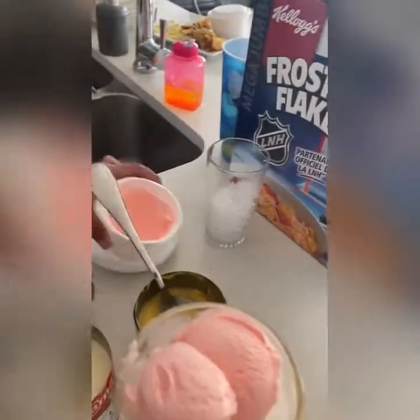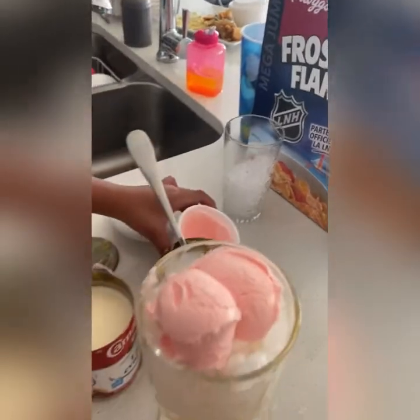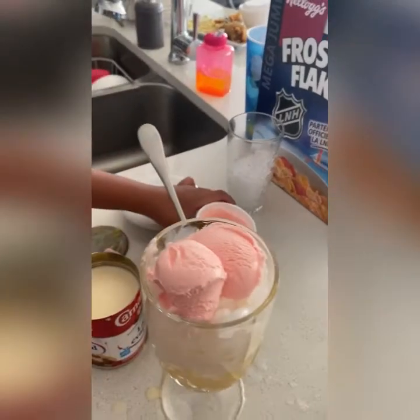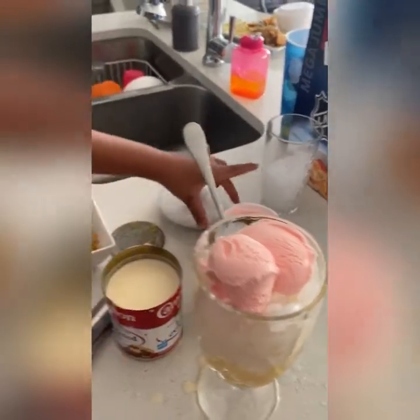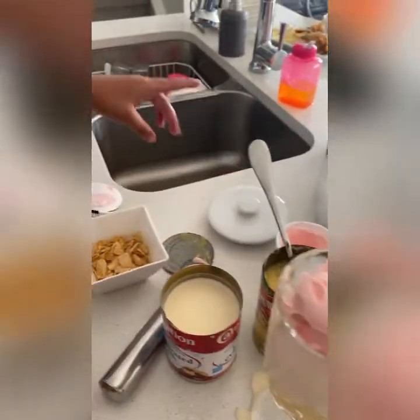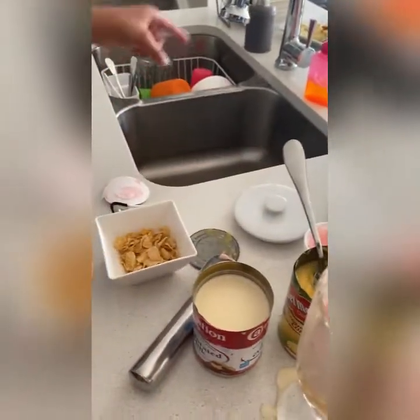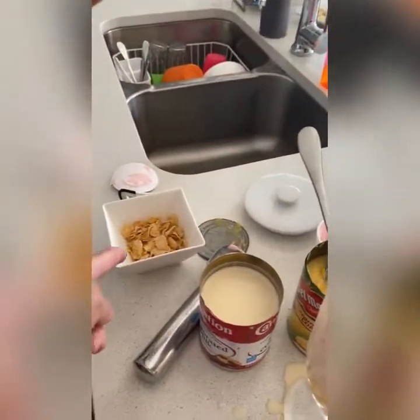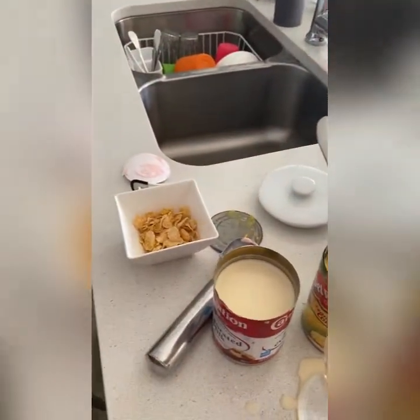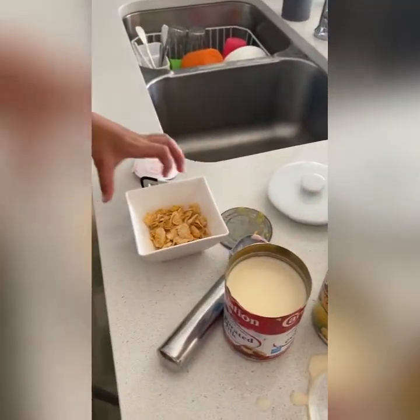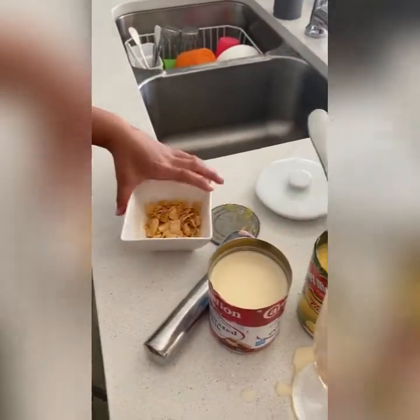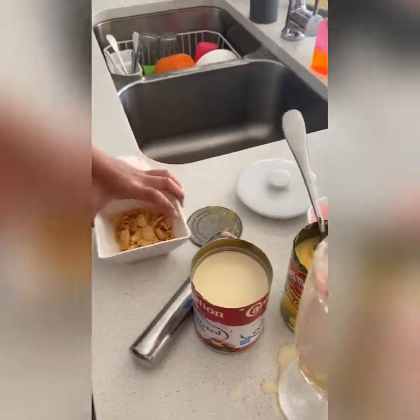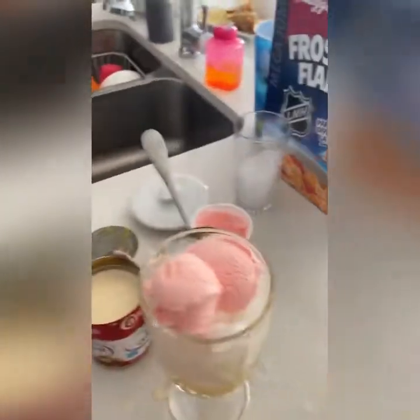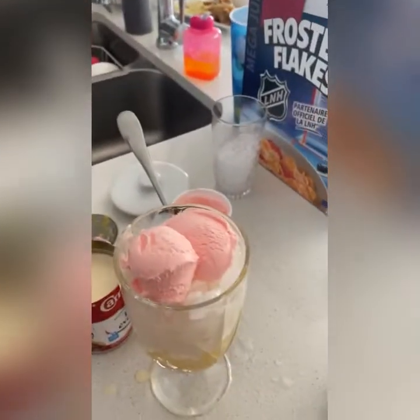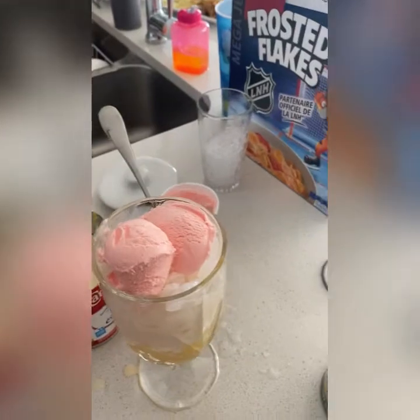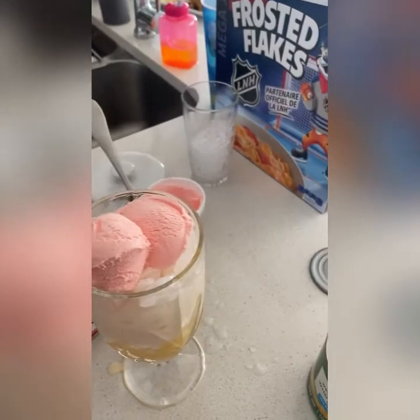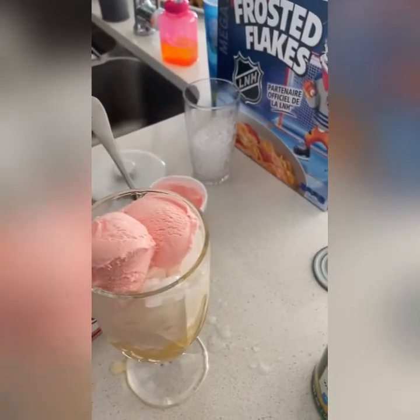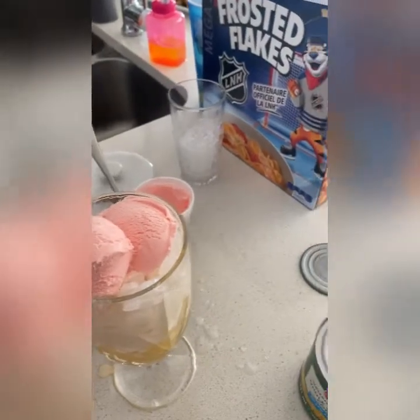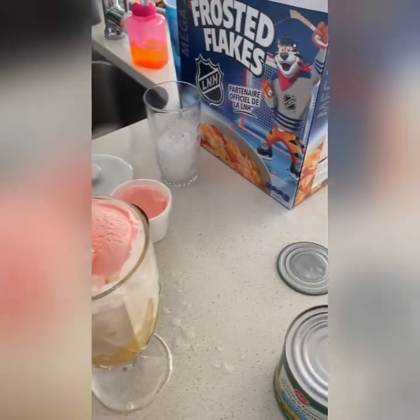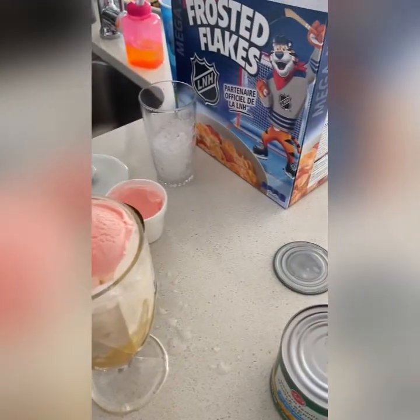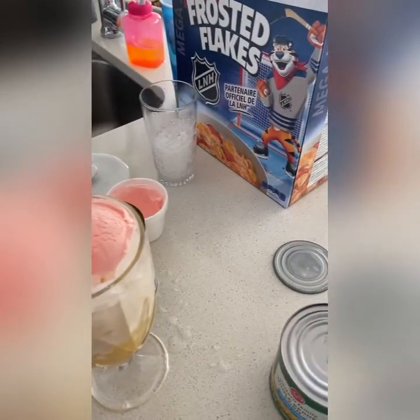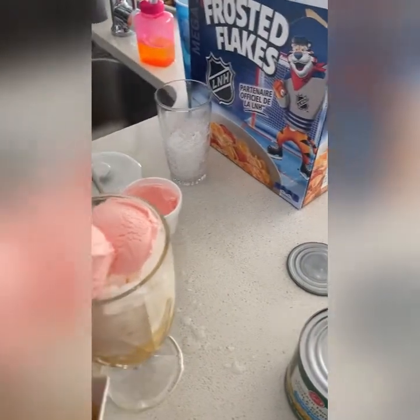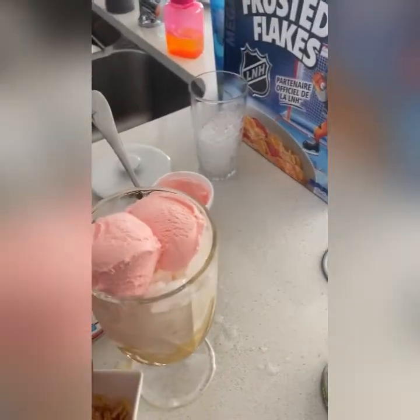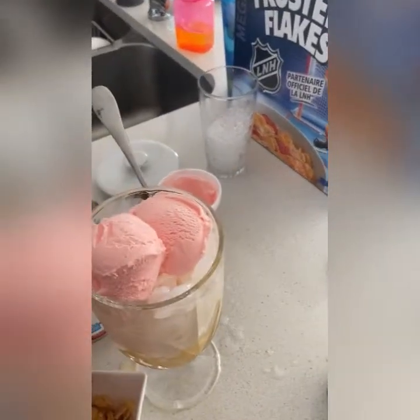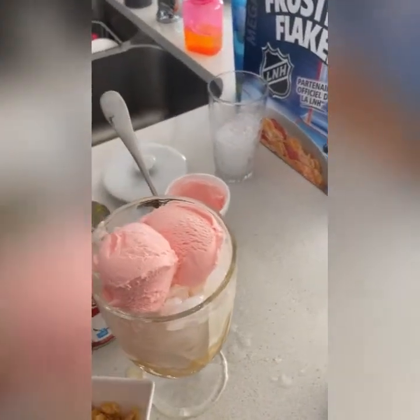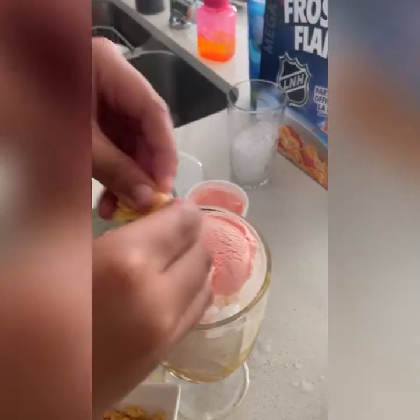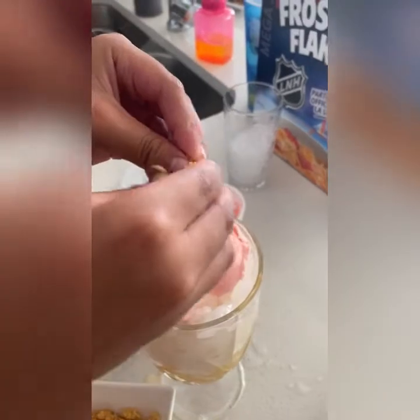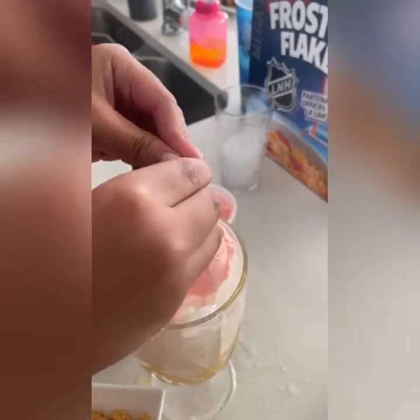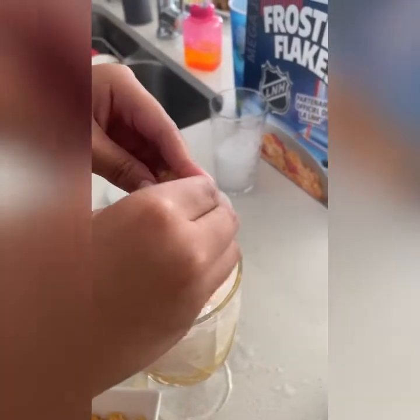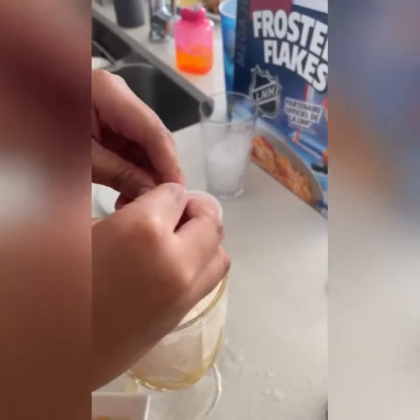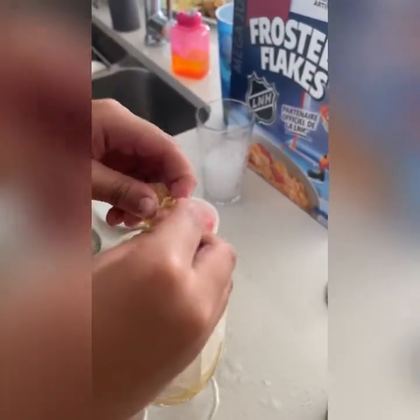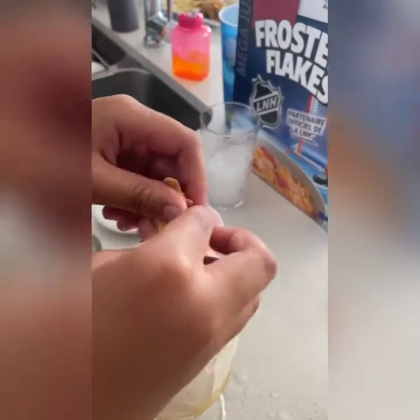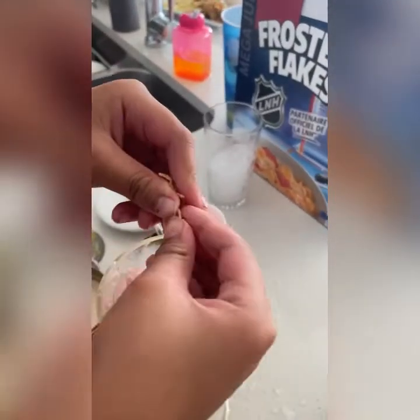Let's add — let's sprinkle with cornflakes. I want to crunch it a bit. You don't need to — just spread it.